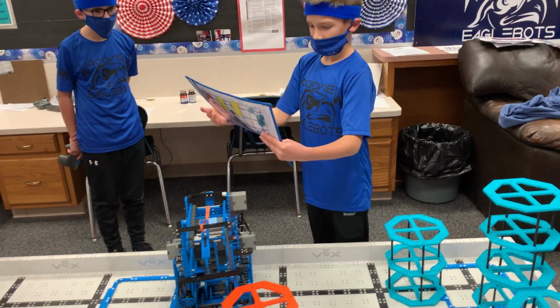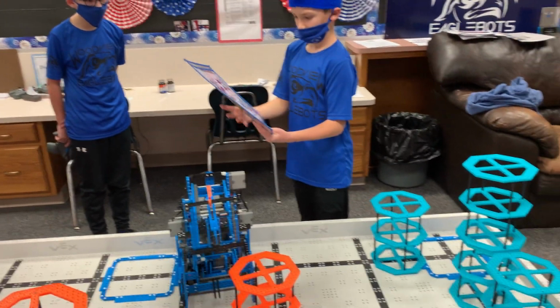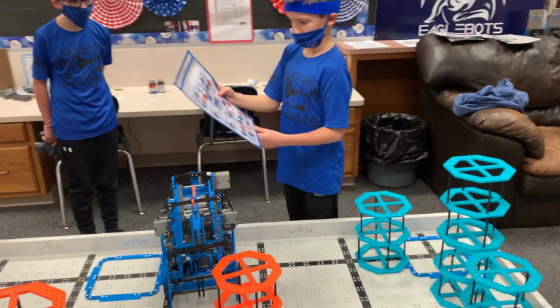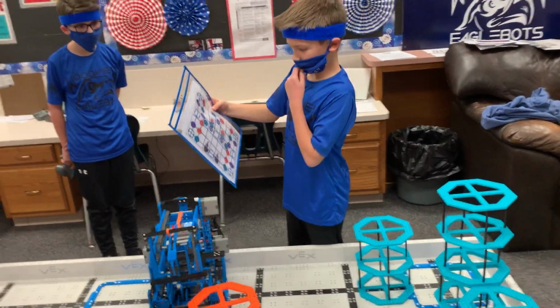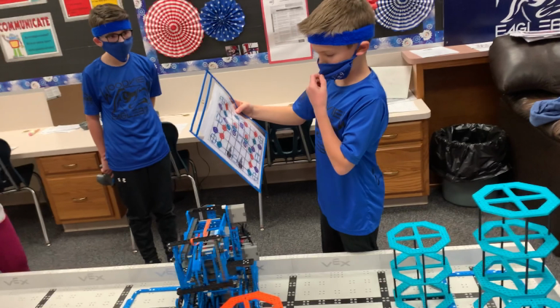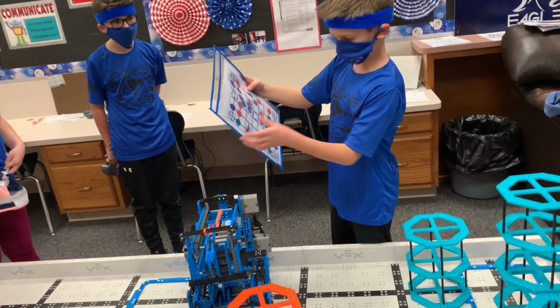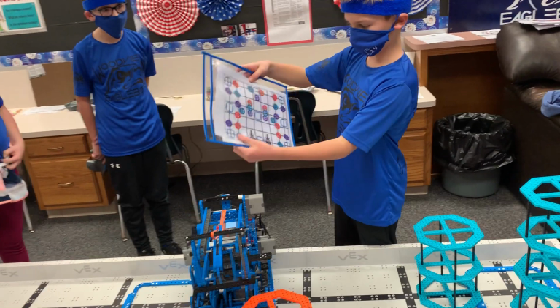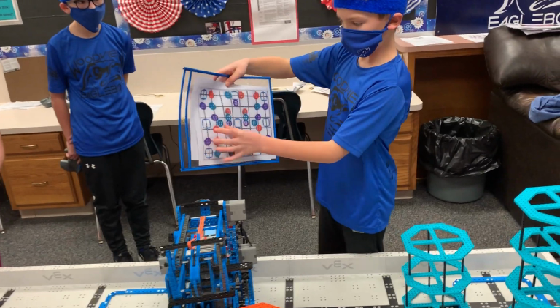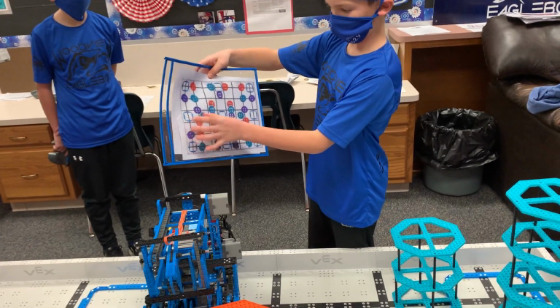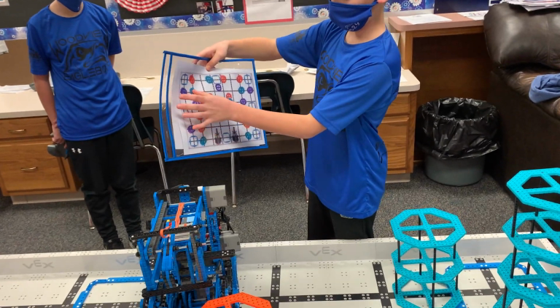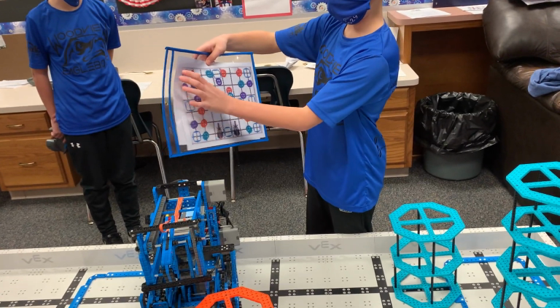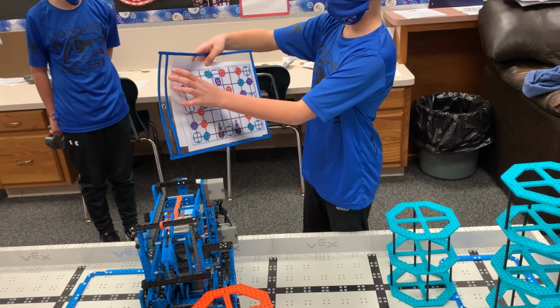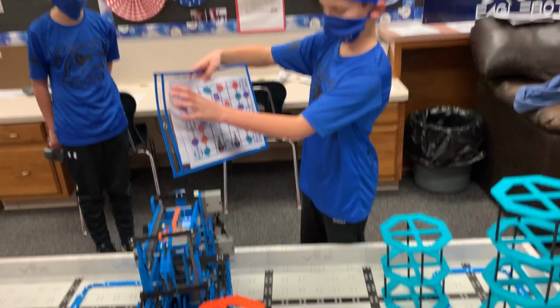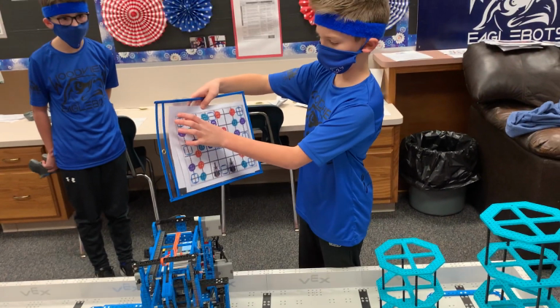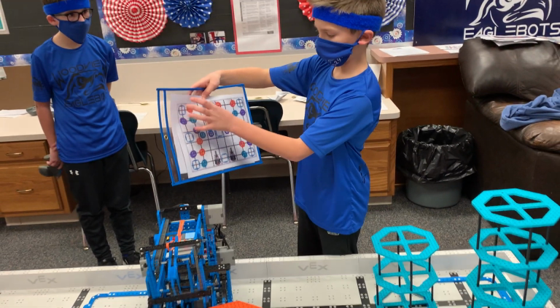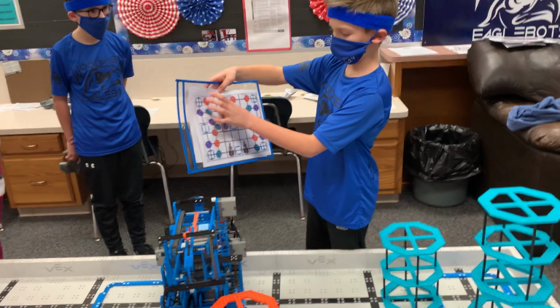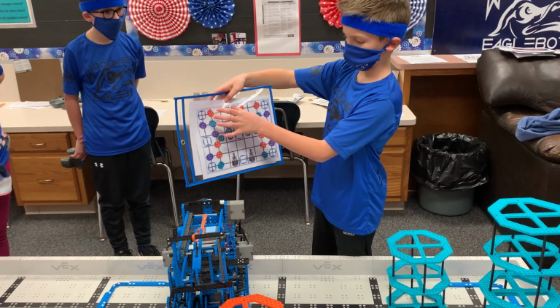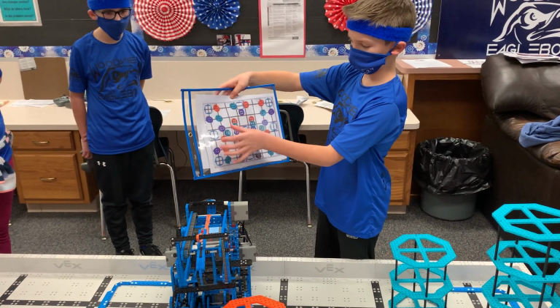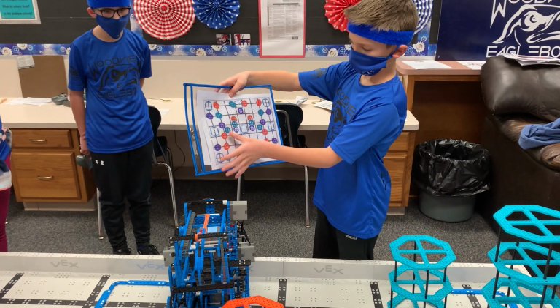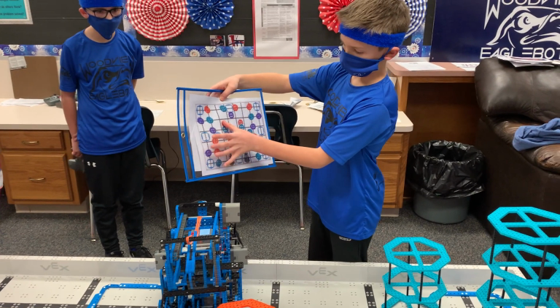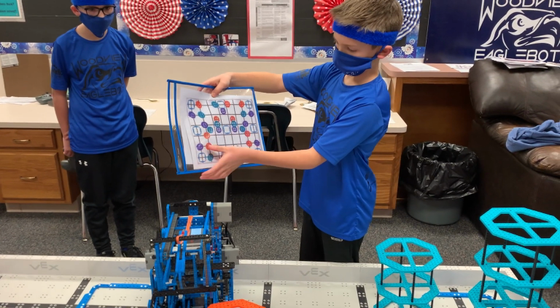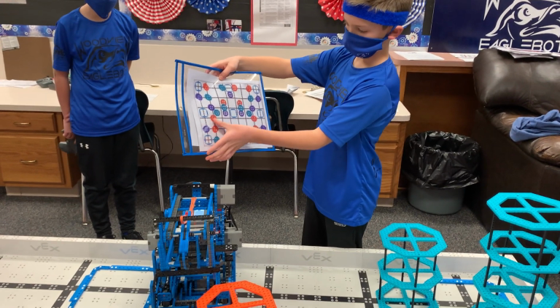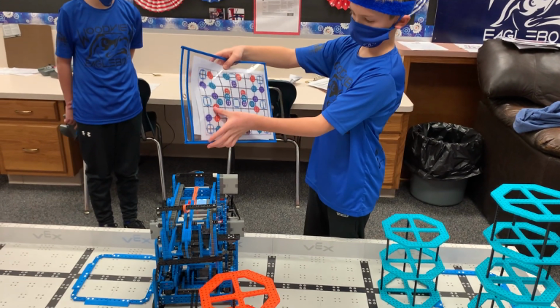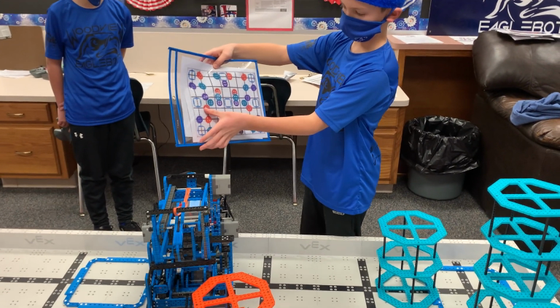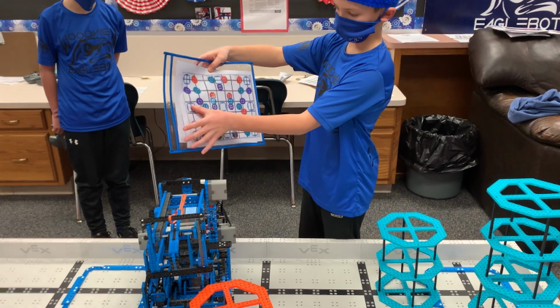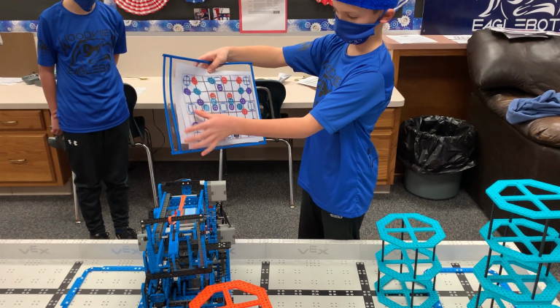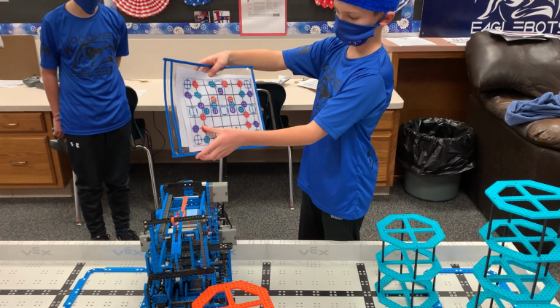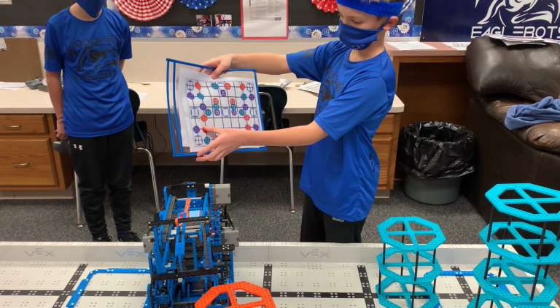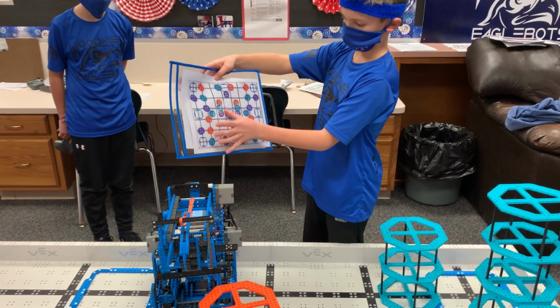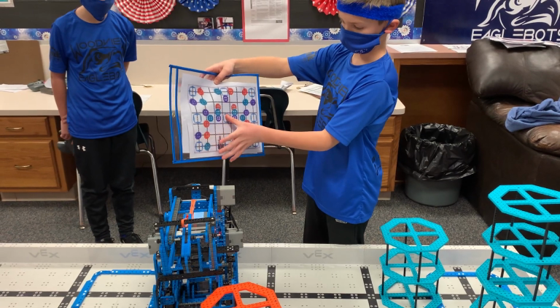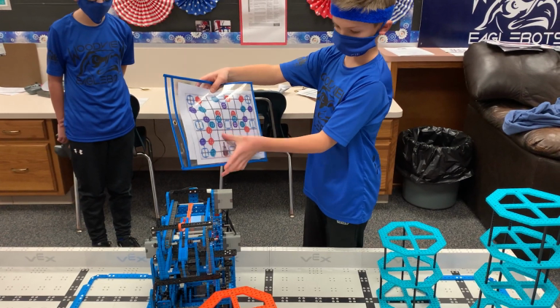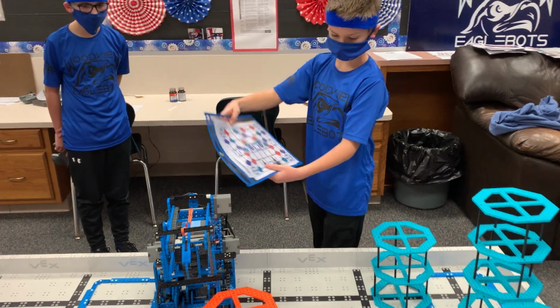For our teamwork, we'll grab this teal, stack it on here, grab this, triple stack, lift this up, bottom it, stack, bottom this one for a triple stack, then put this one in the bottom right there.